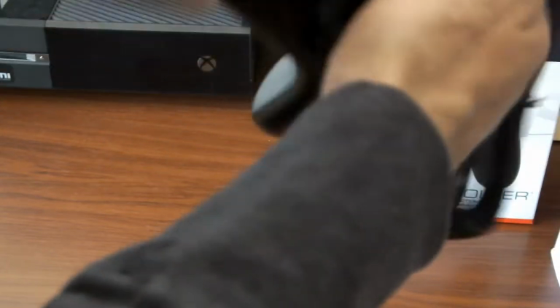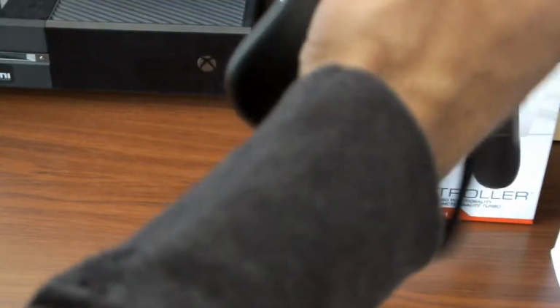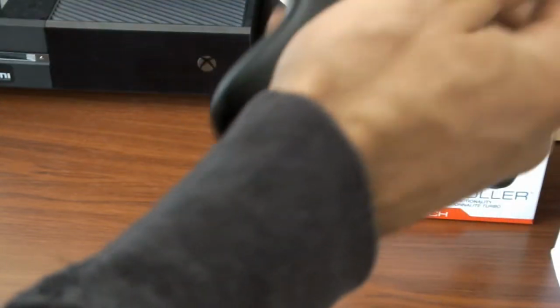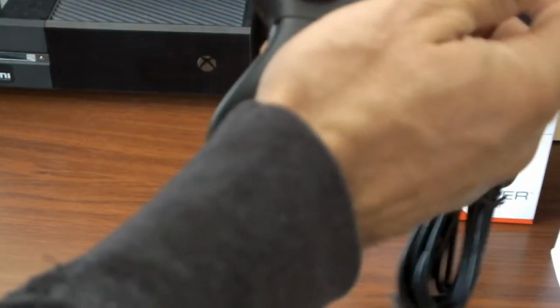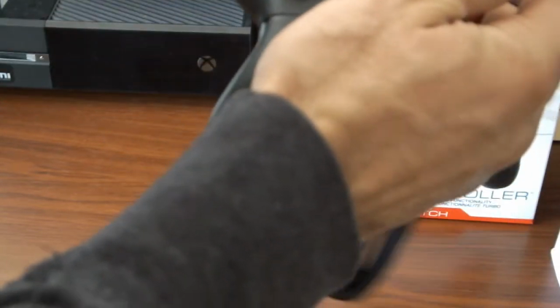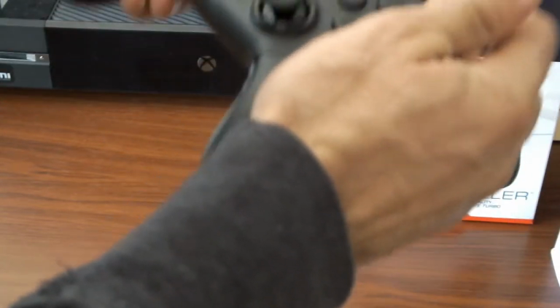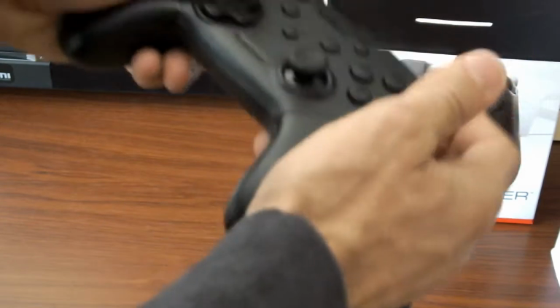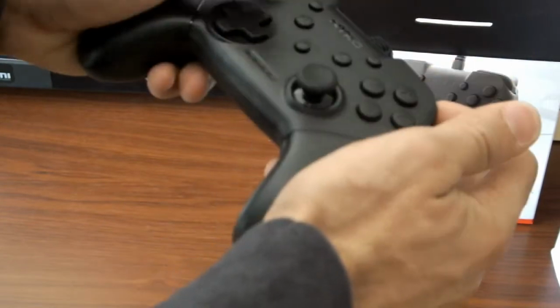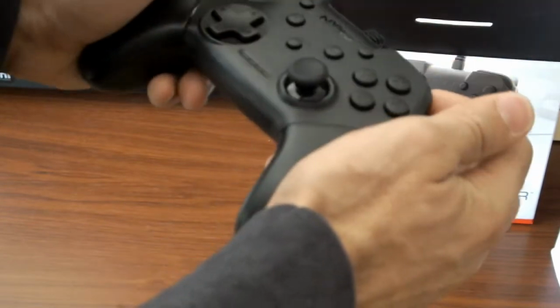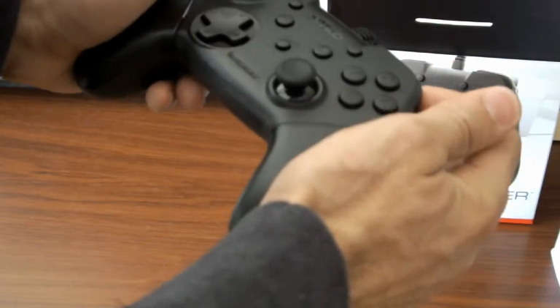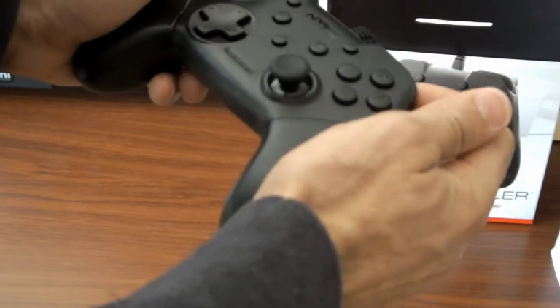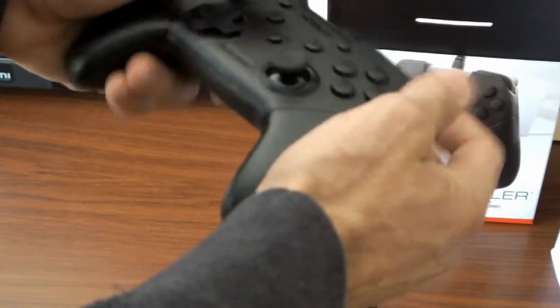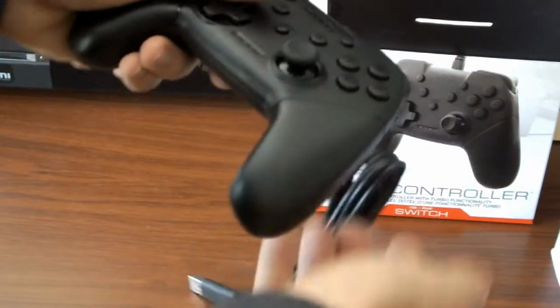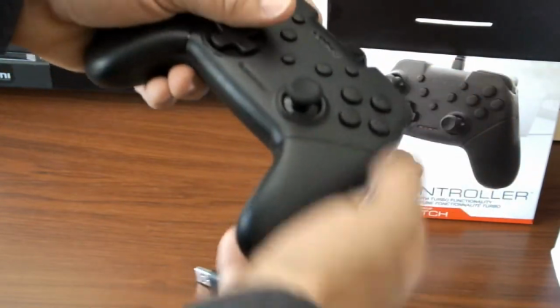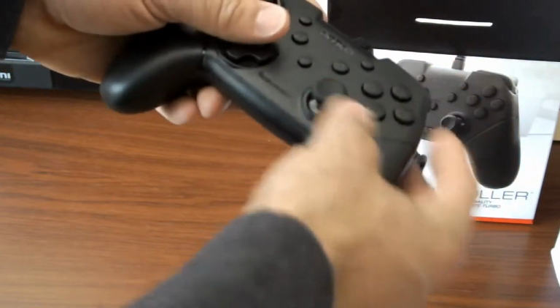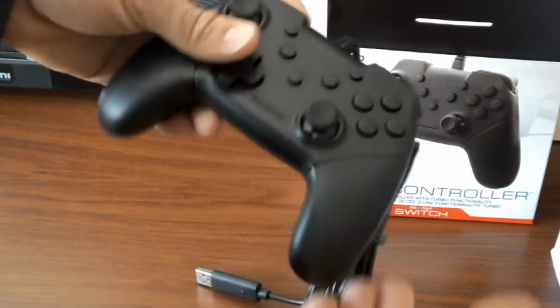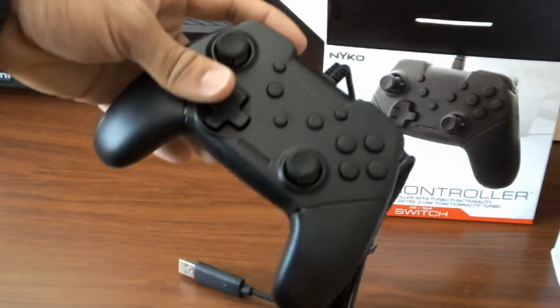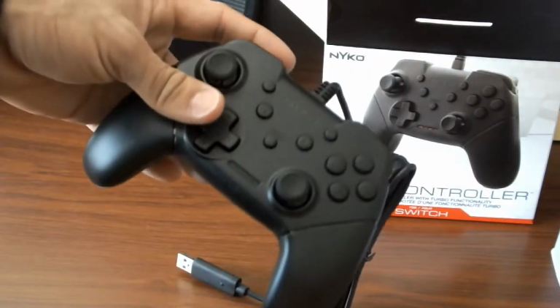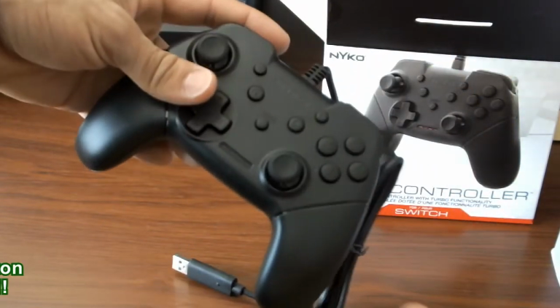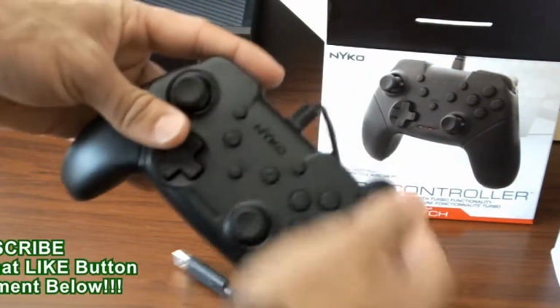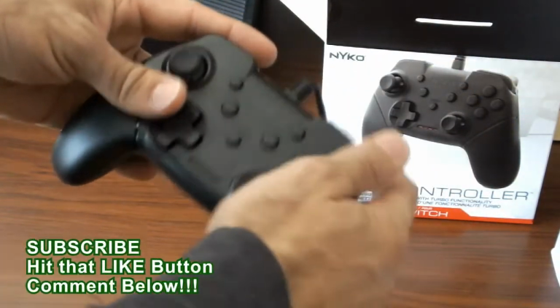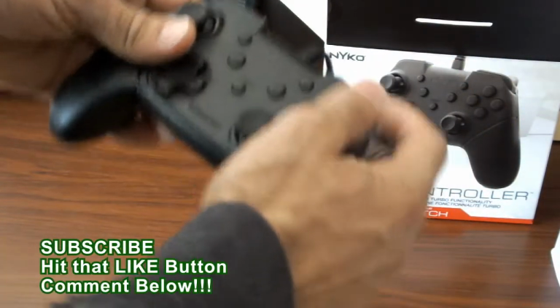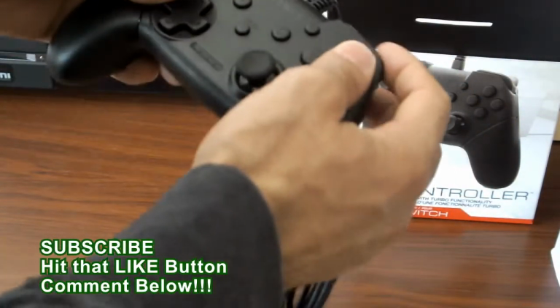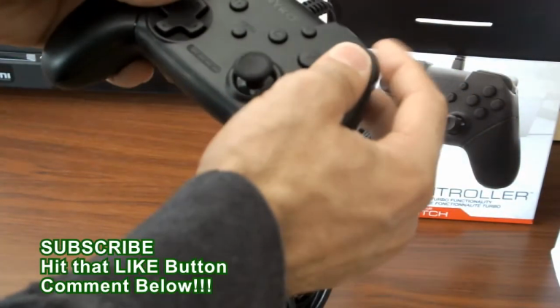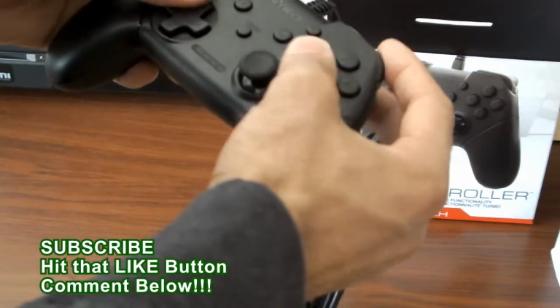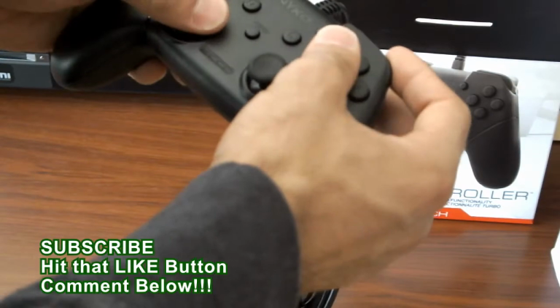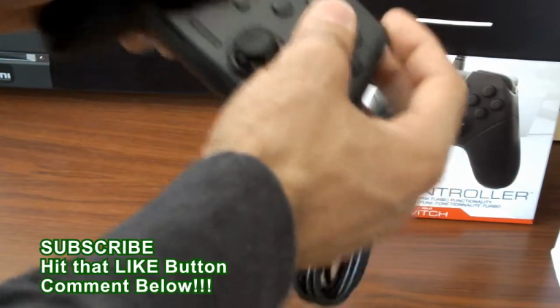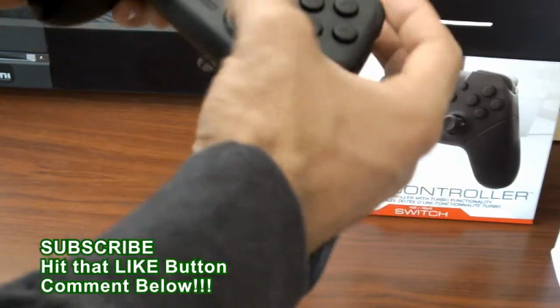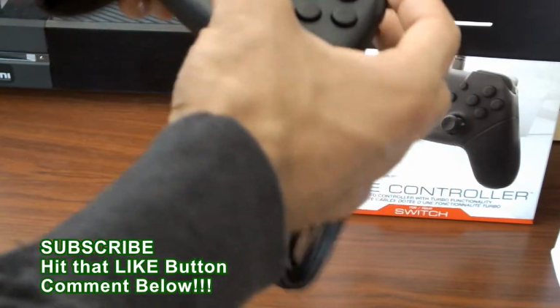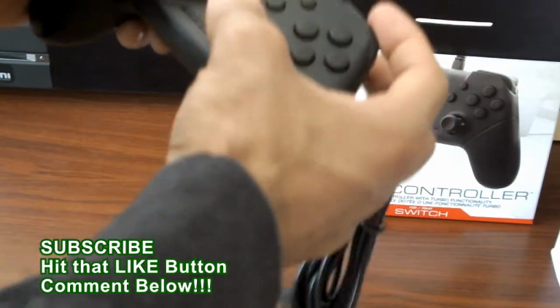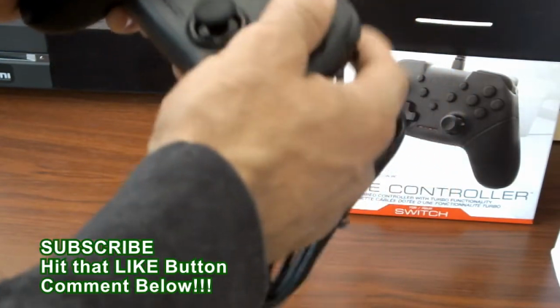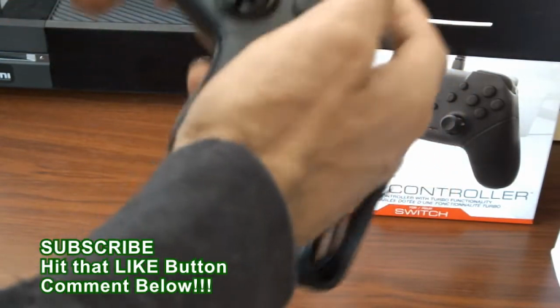And then obviously your triggers on the top for whatever games that you're playing. If you're playing FPS, you're playing Breath of the Wild, you're playing Splatoon, you're definitely gonna want to actually have something as sturdy as this.